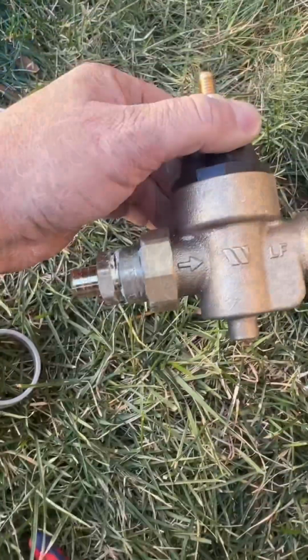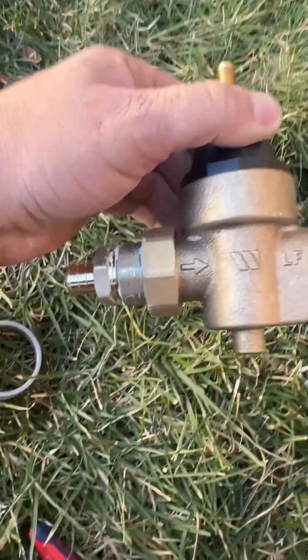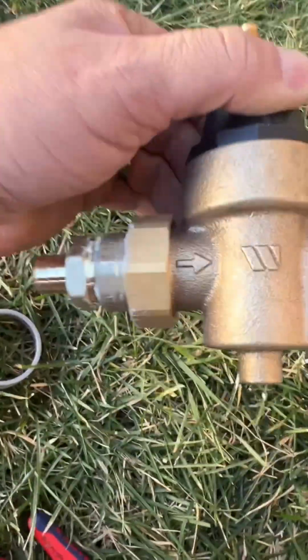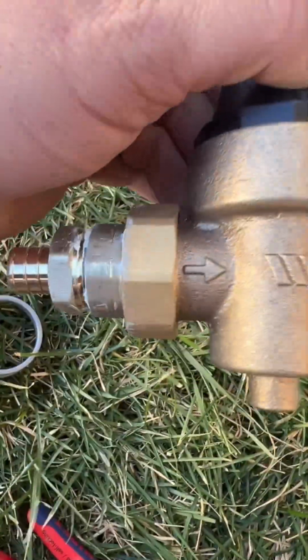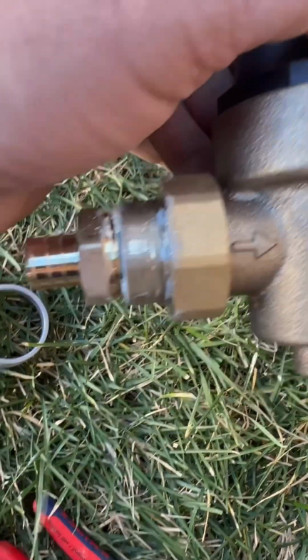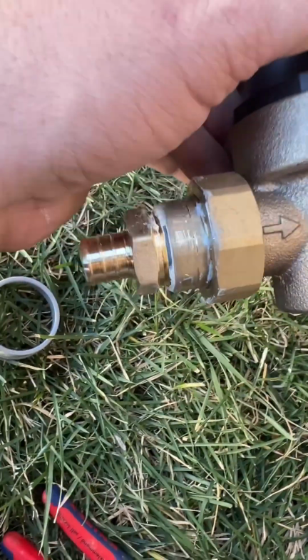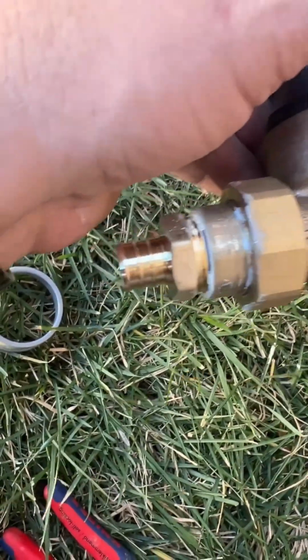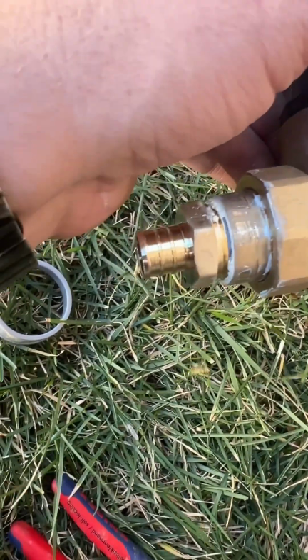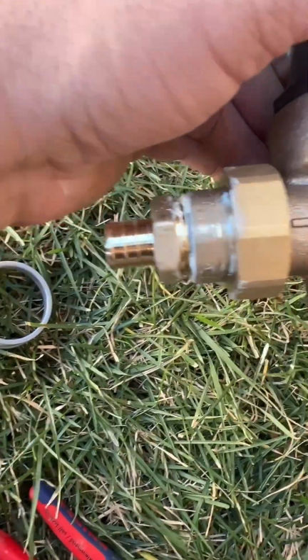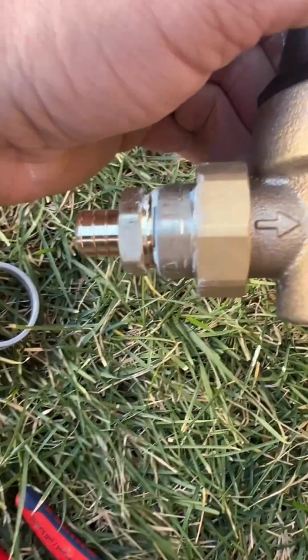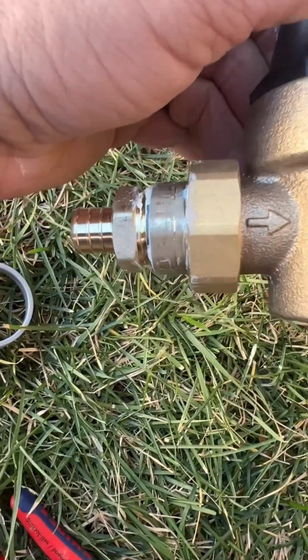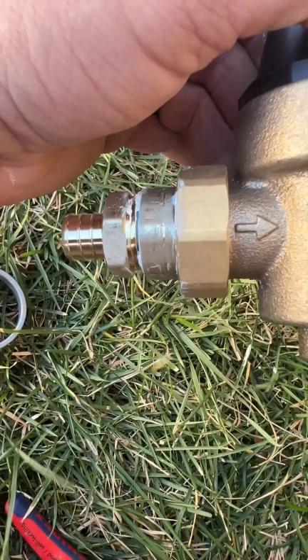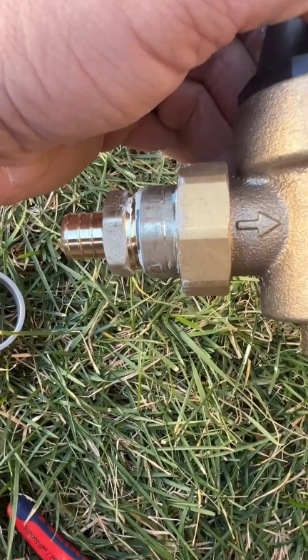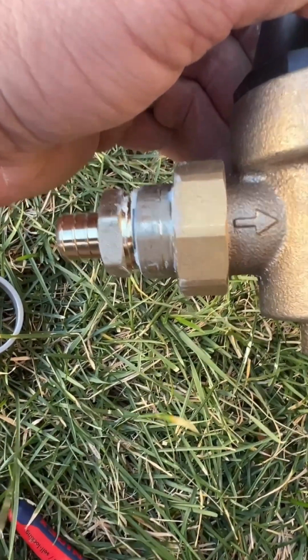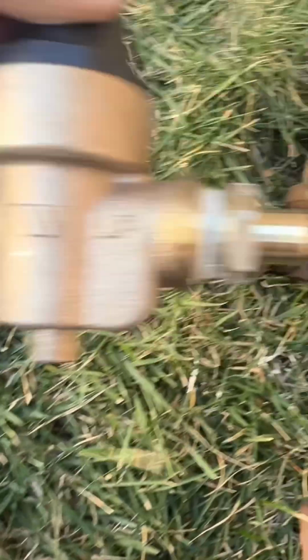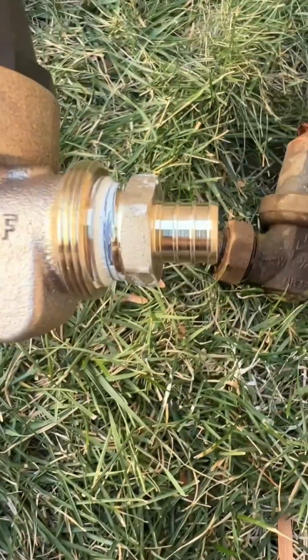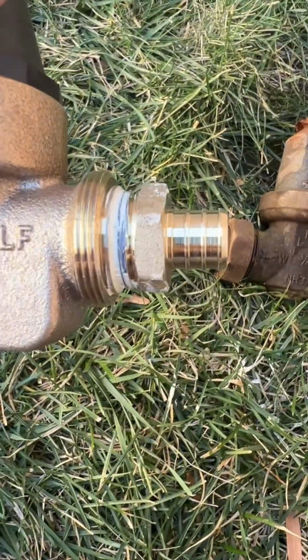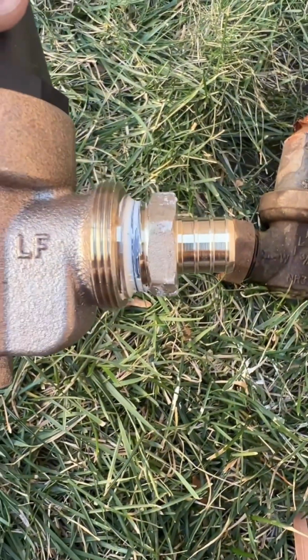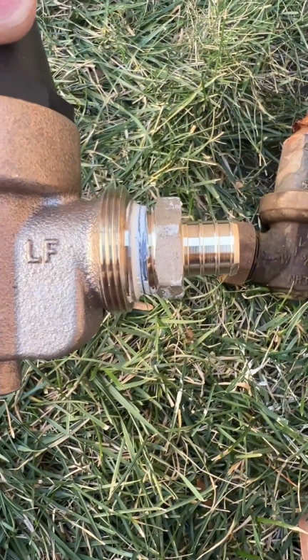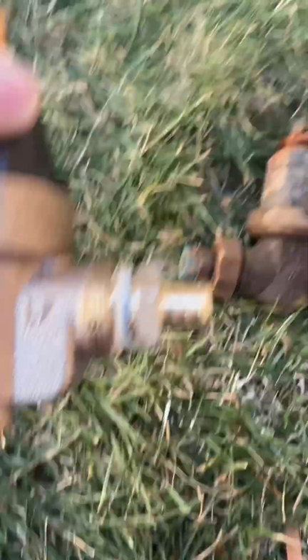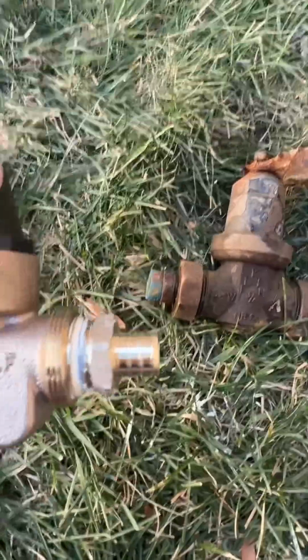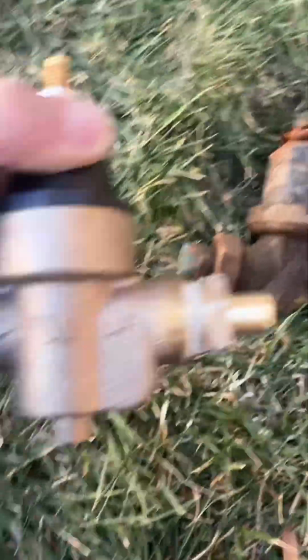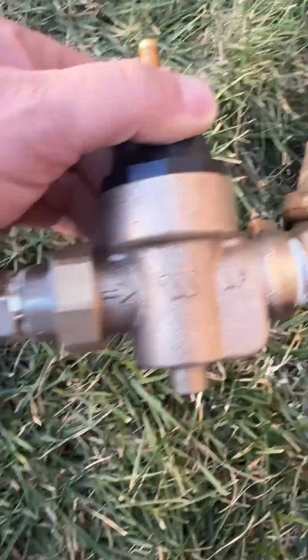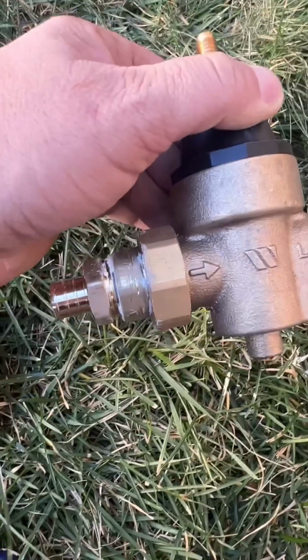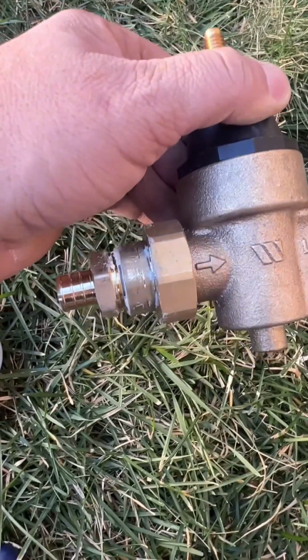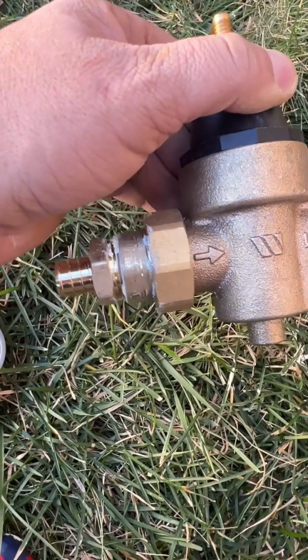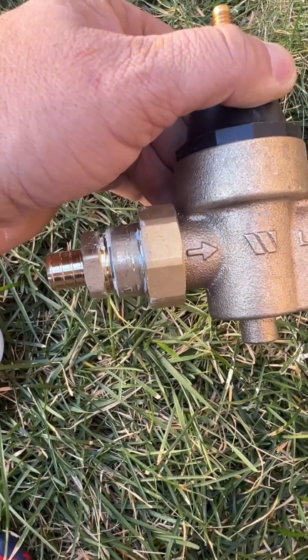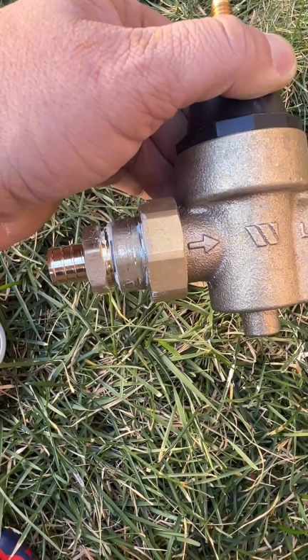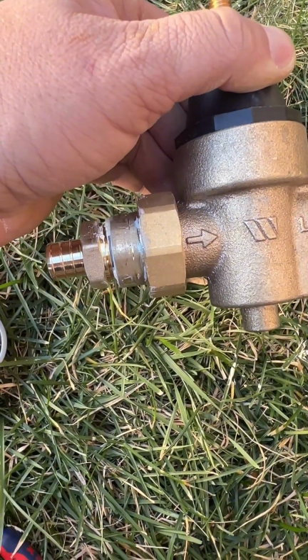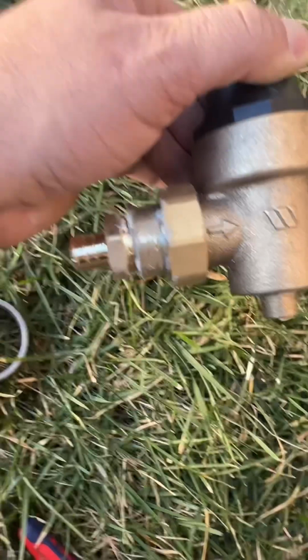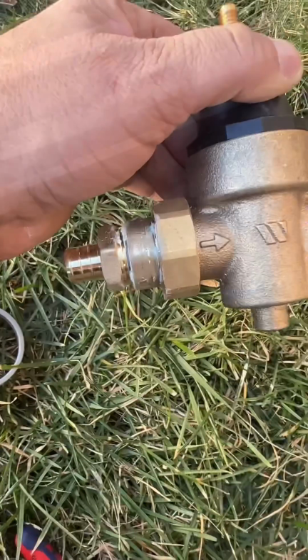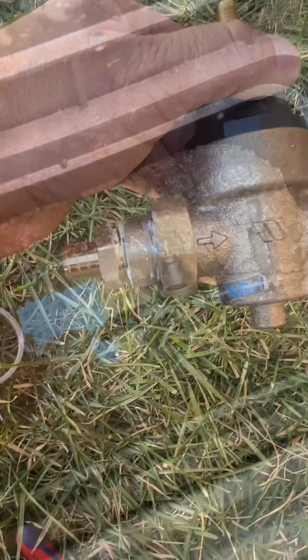Alright, so this is our new unit together. You can see we've got this union side, then we've got the adapter side that goes into the PEX. So I'm going to go ahead and start getting it put back in the ground.